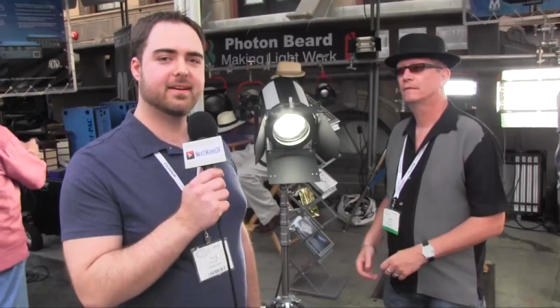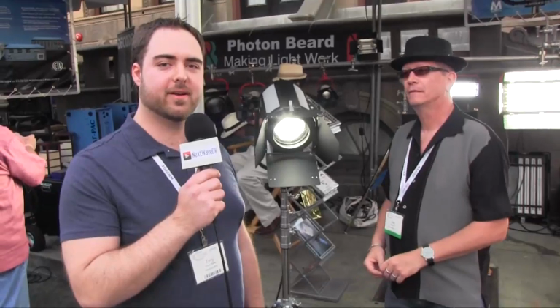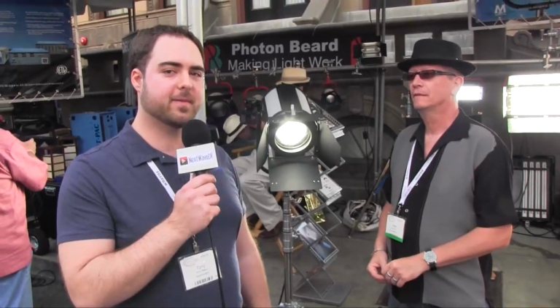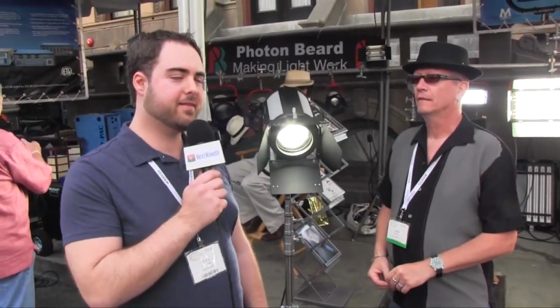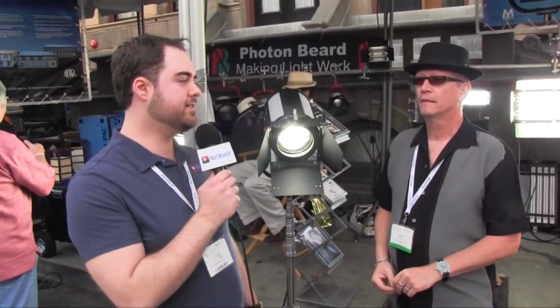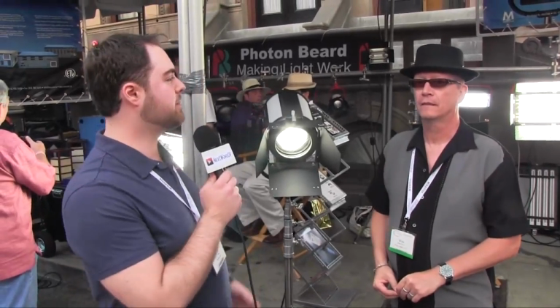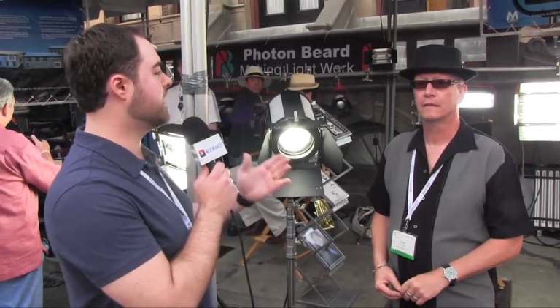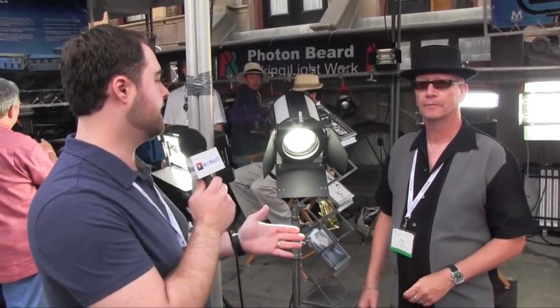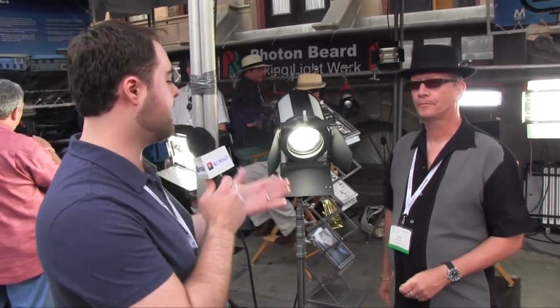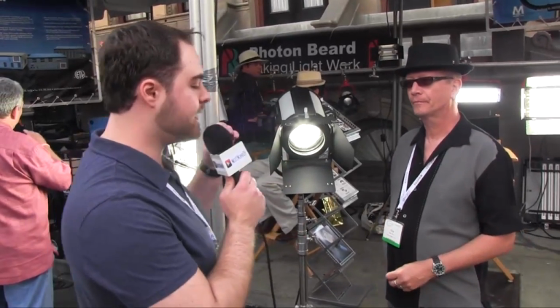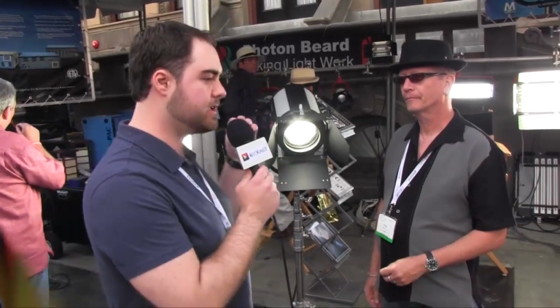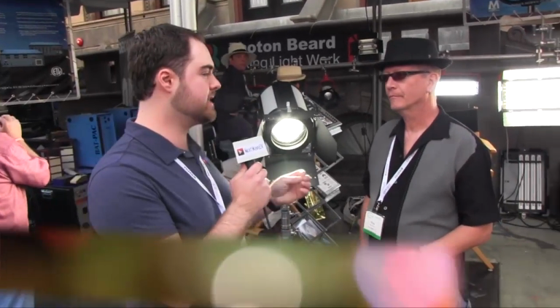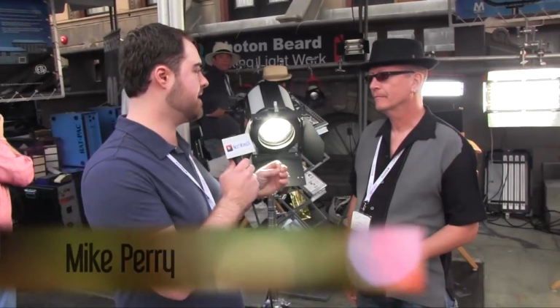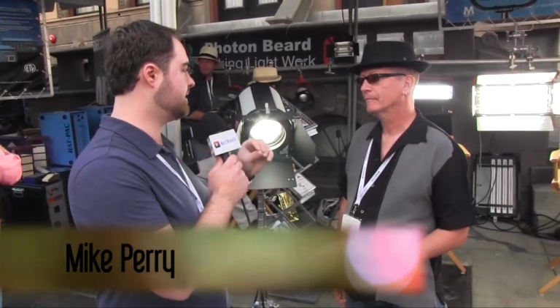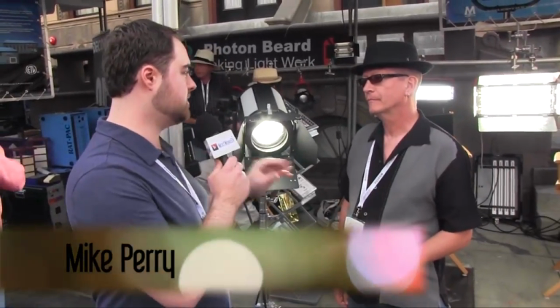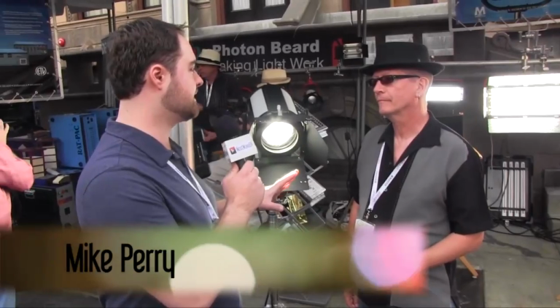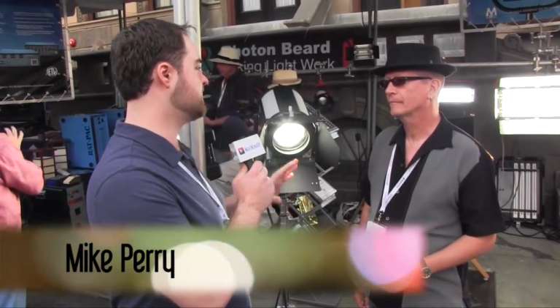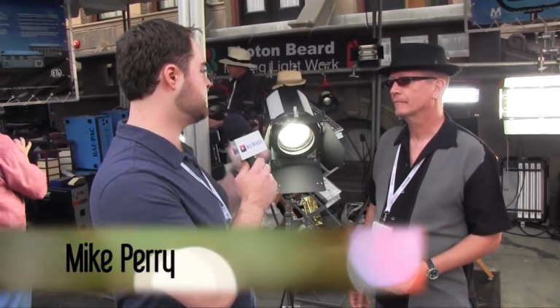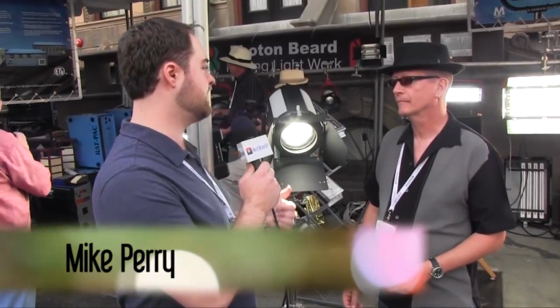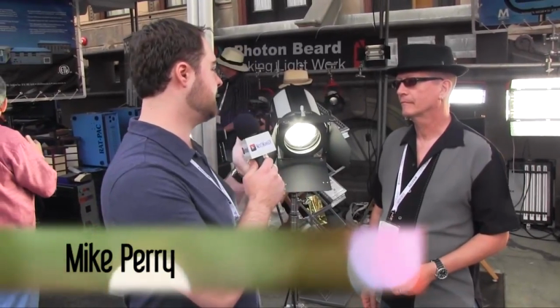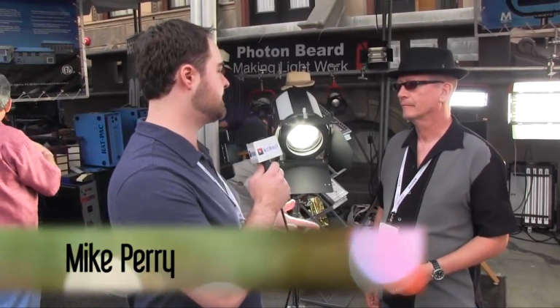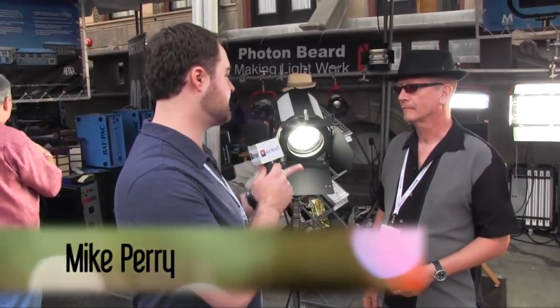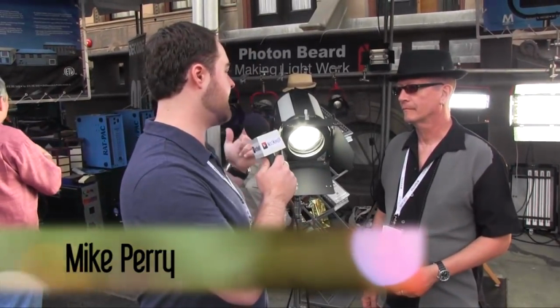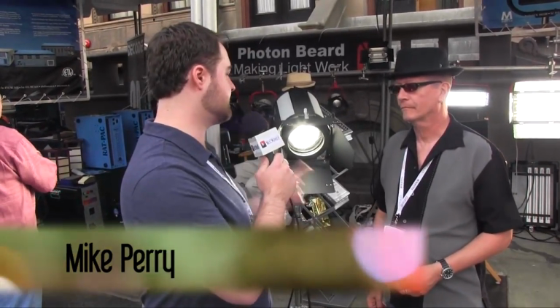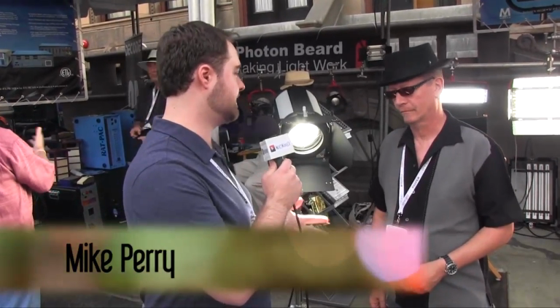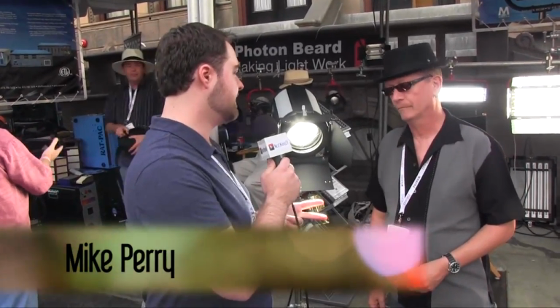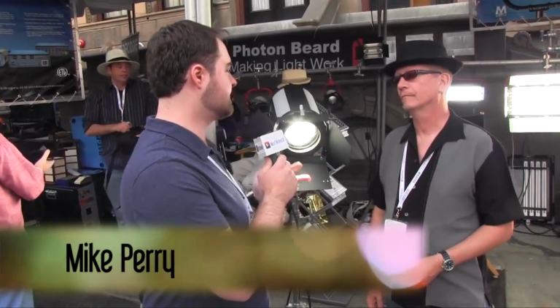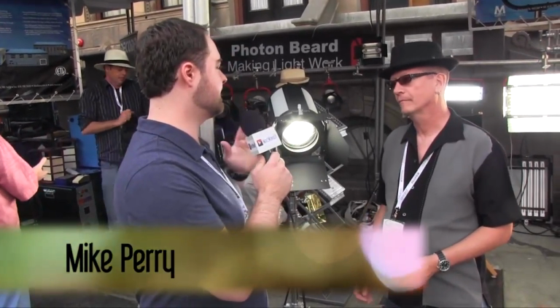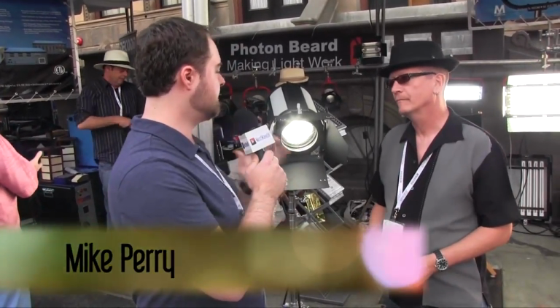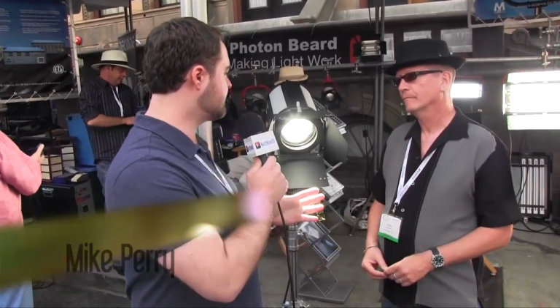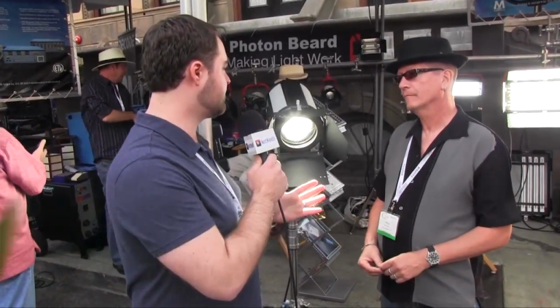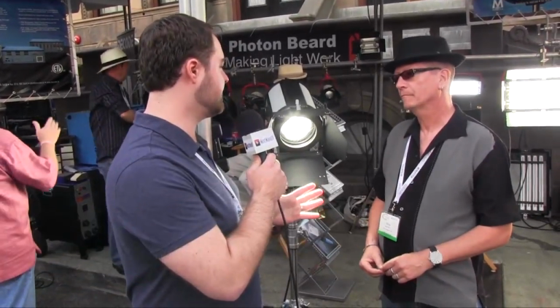Tony here from Next Wave DV, and I'm here with Mike Perry. Mike, you guys have a new technology. We've seen LED, we've seen HMIs, we've seen tungsten — you guys have something brand new.